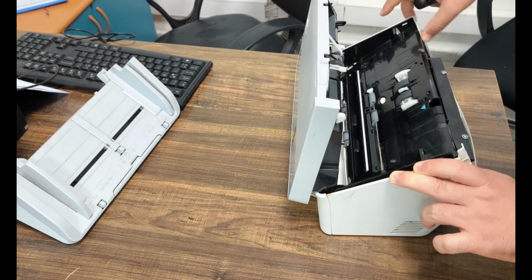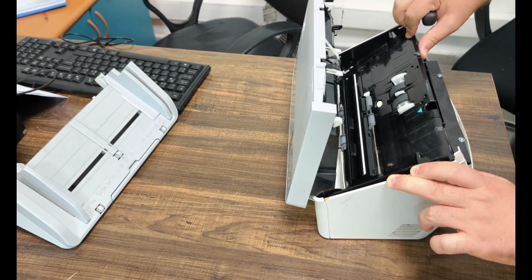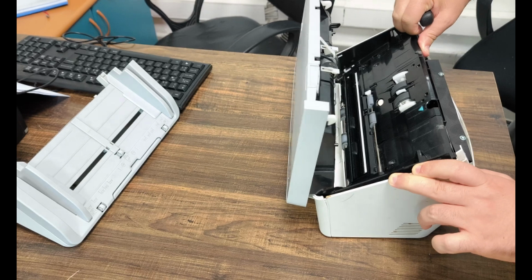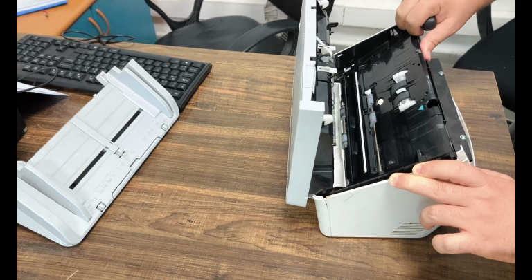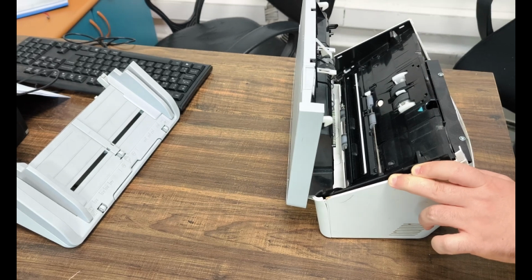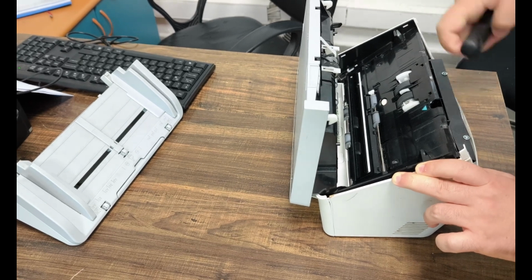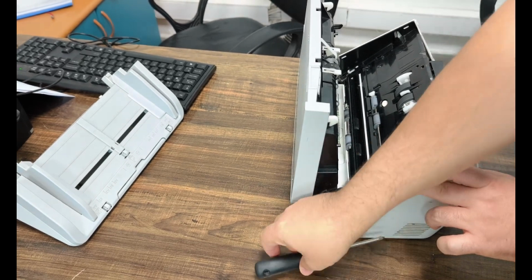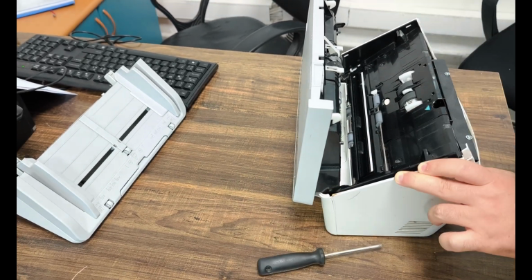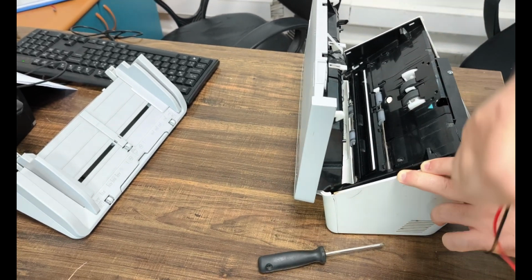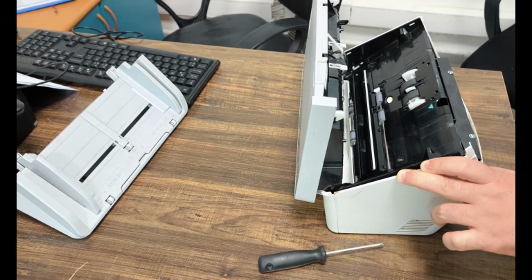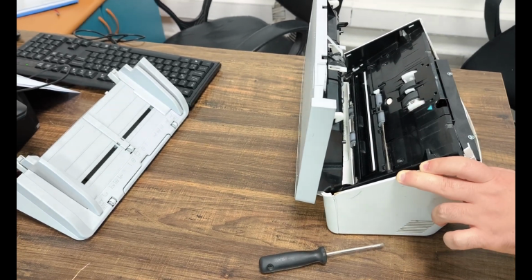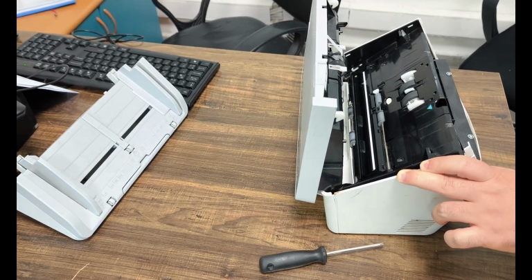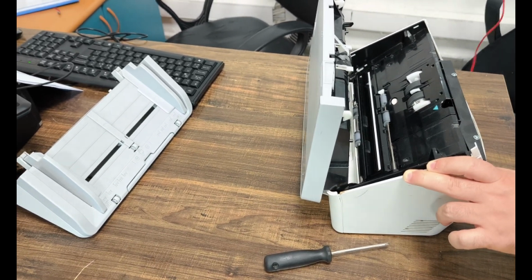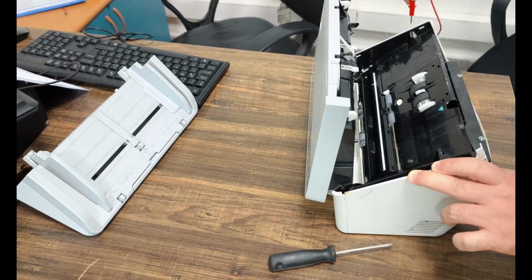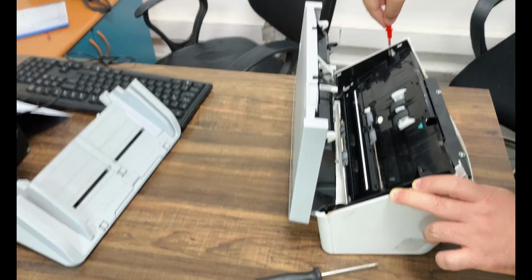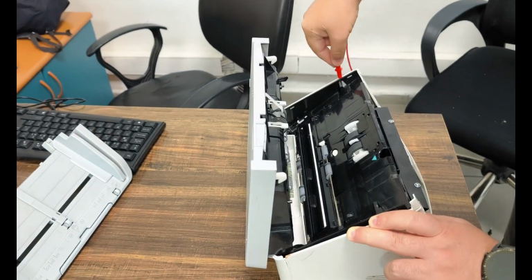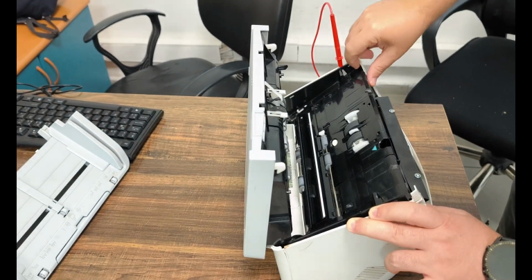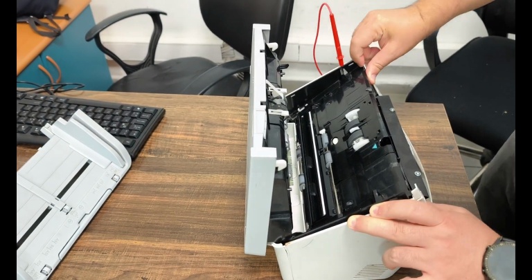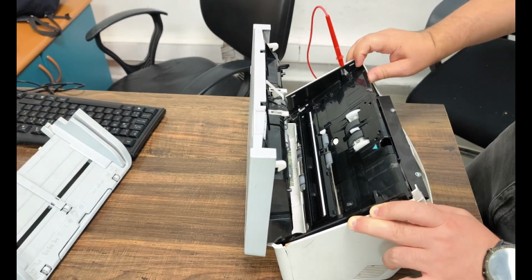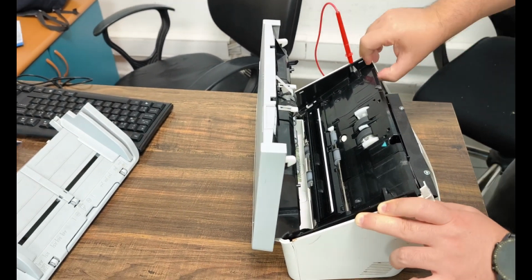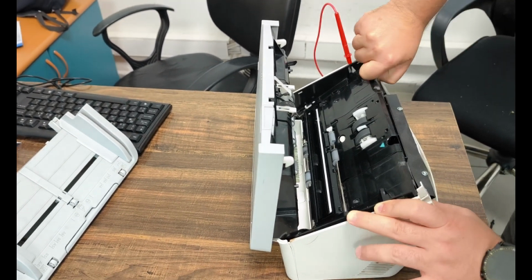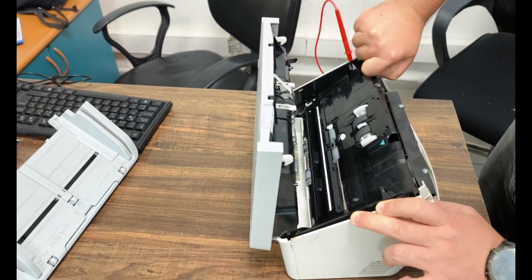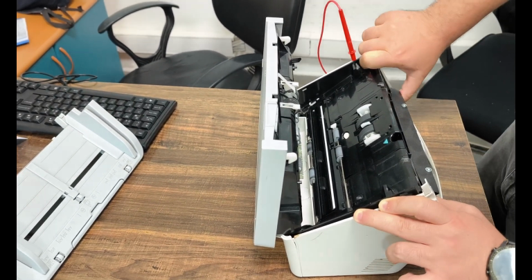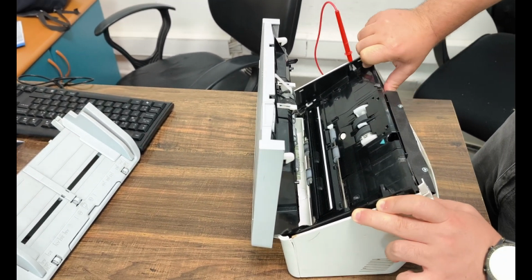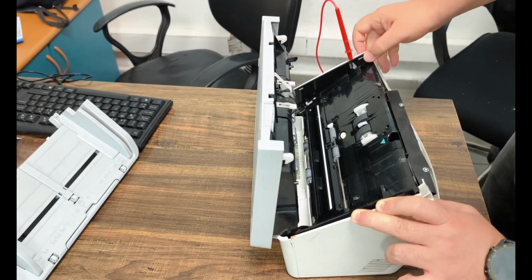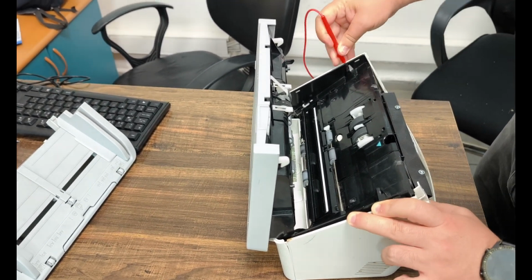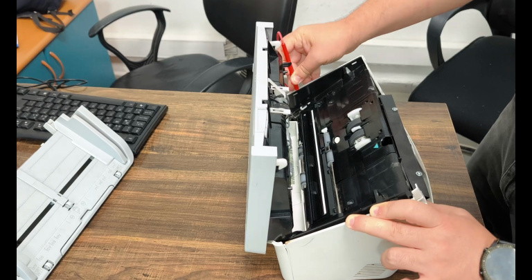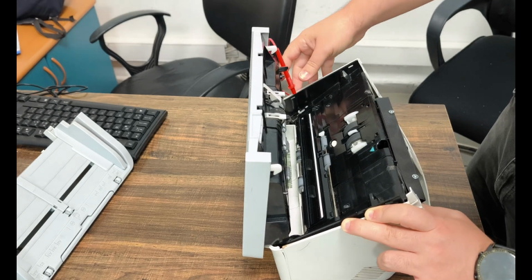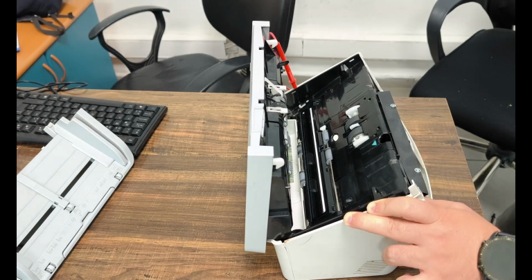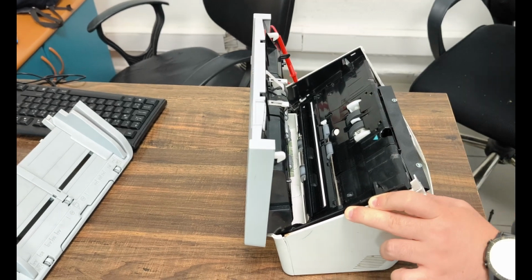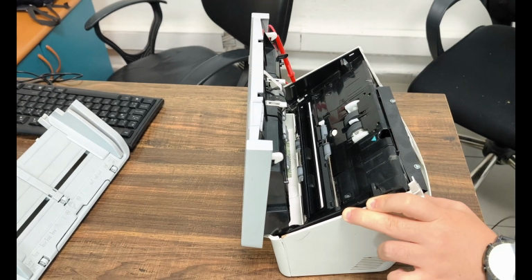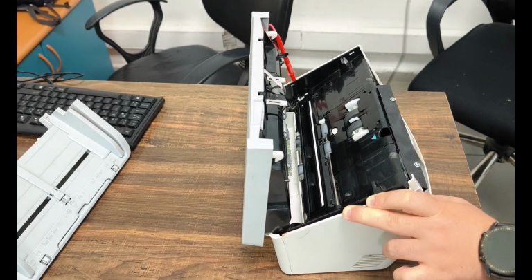If you are watching this video, it means the repair has been successful. We only upload videos when our repair attempts are successful — if many attempts are not successful, we delete them; if they are successful, we upload them to YouTube for you to watch.